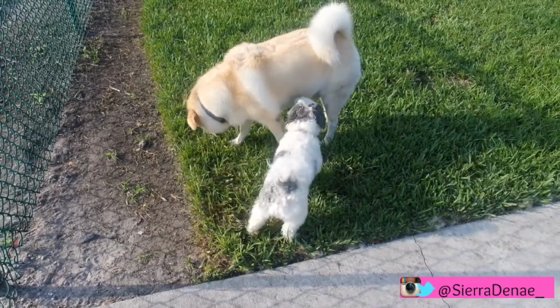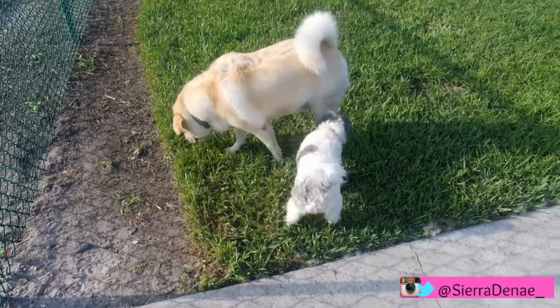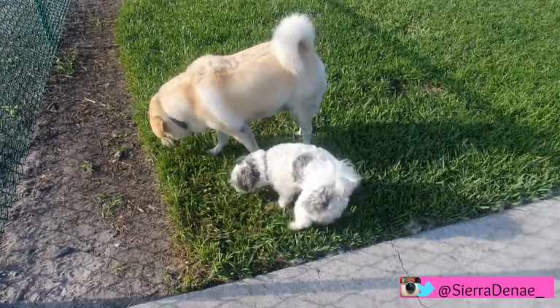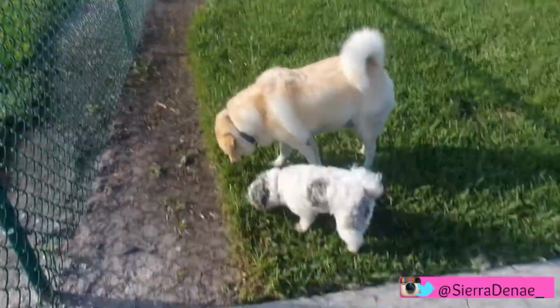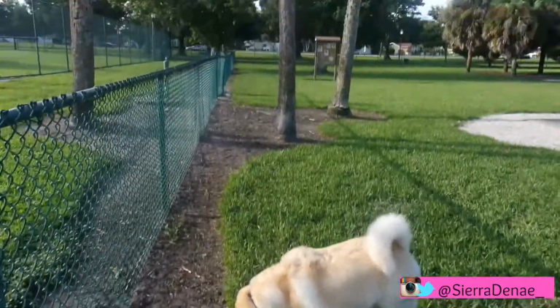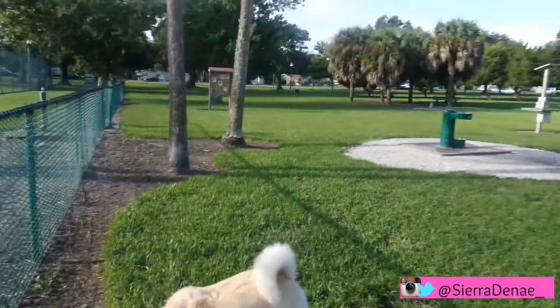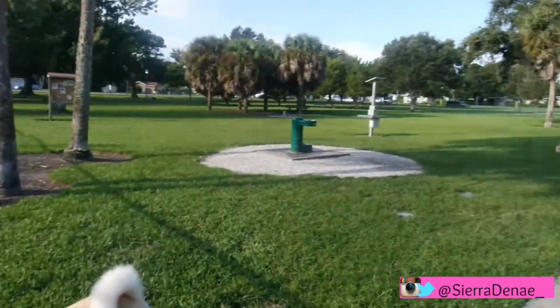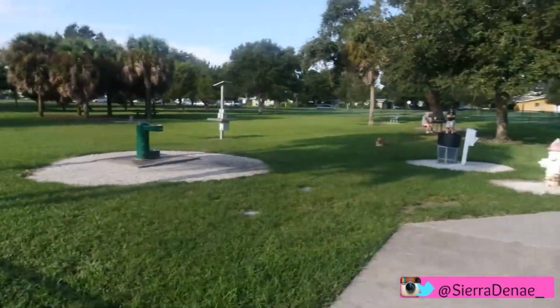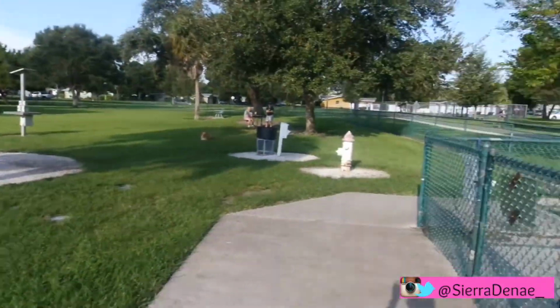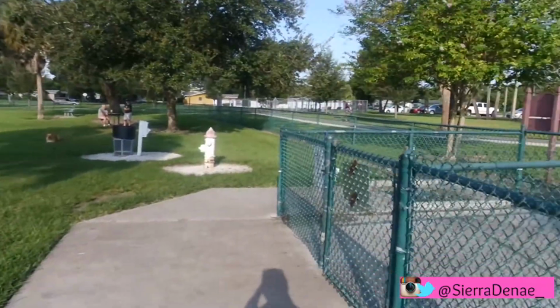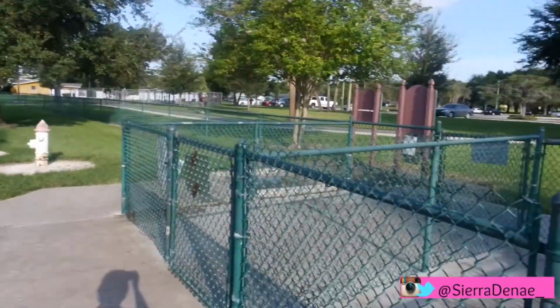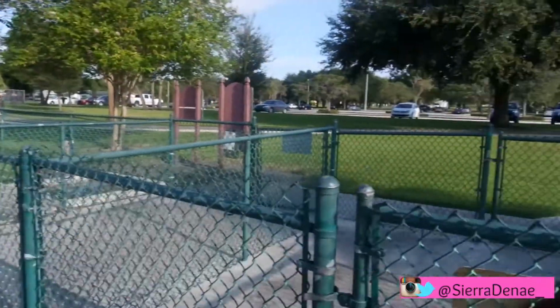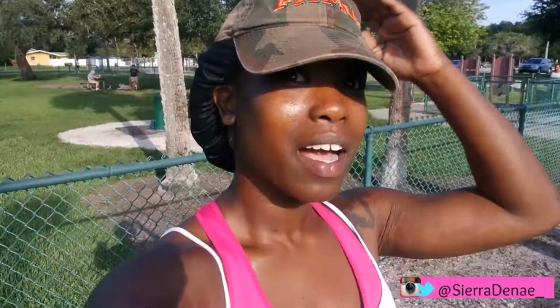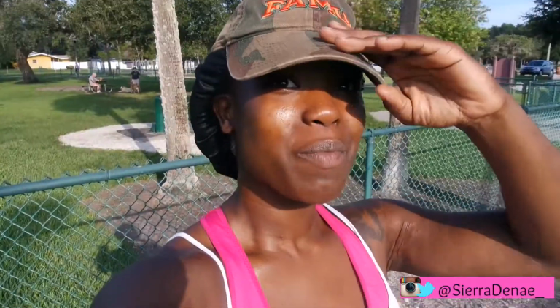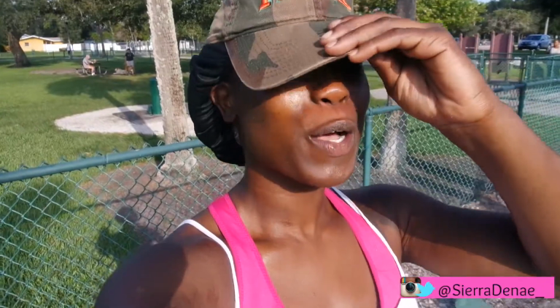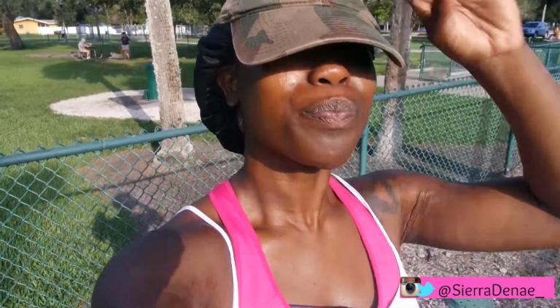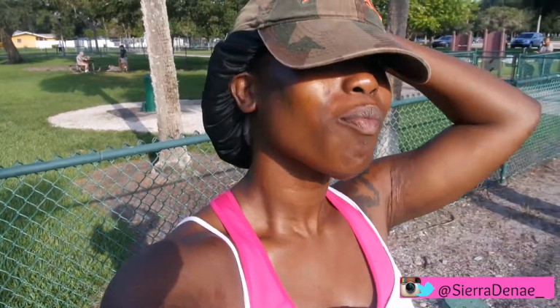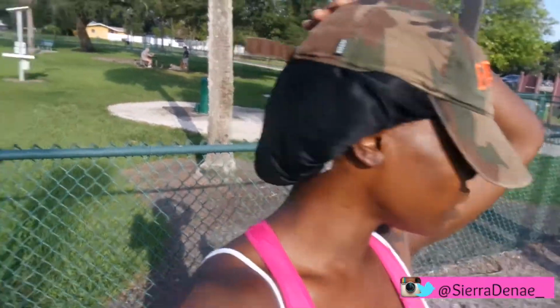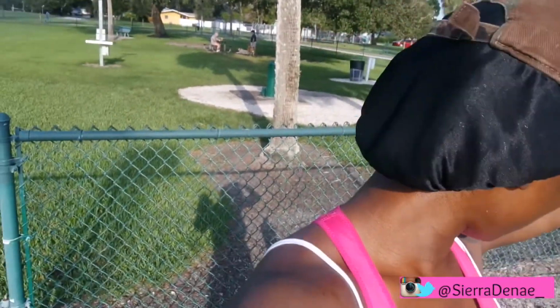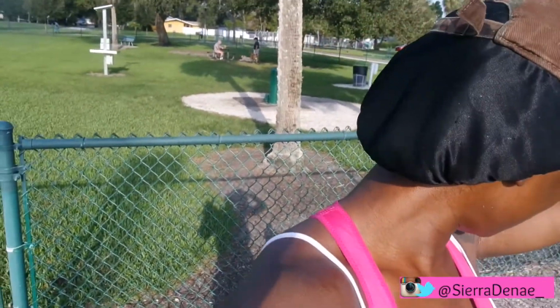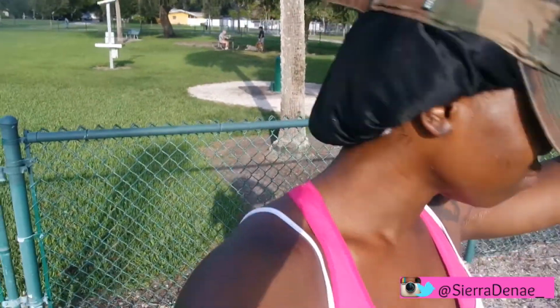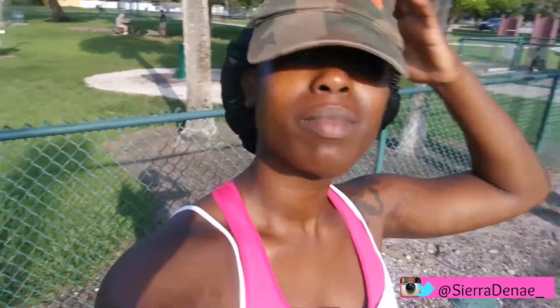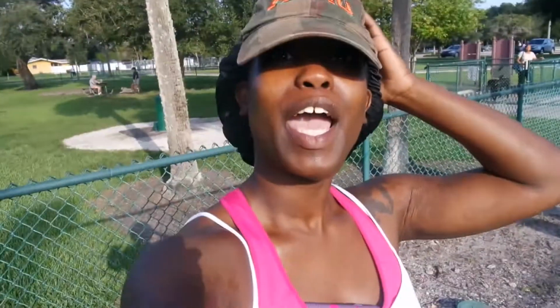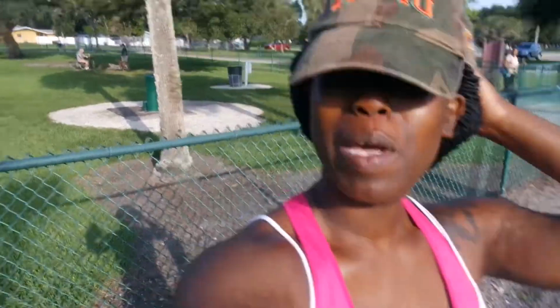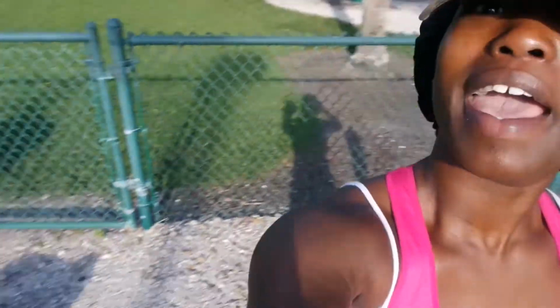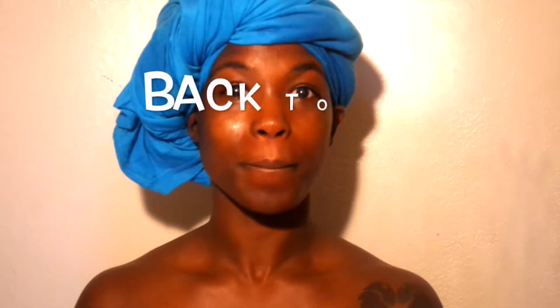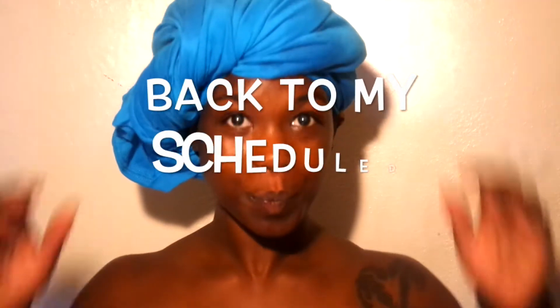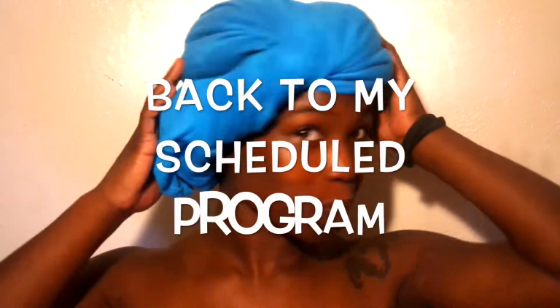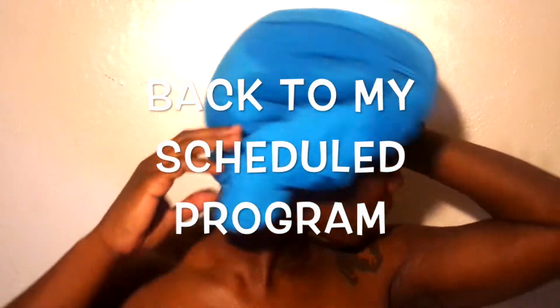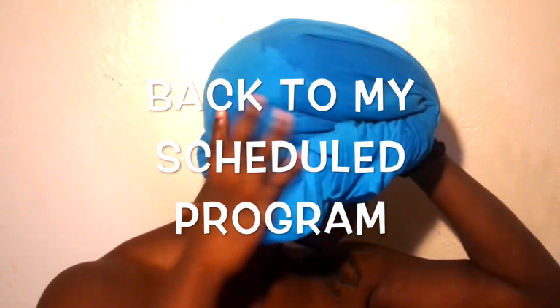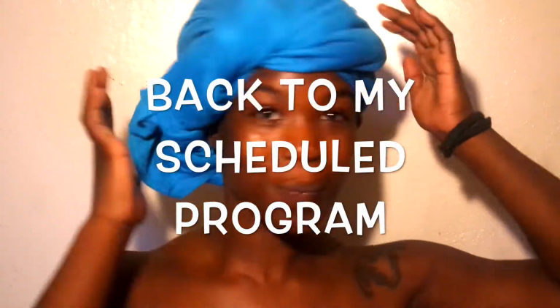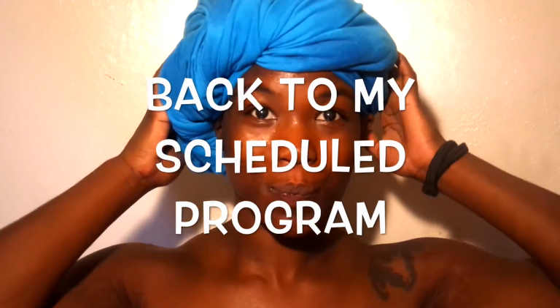And we took a trip to the dog park, as you can see. Just throw on that bonnet and you'll be okay. Alrighty y'all, back to our scheduled program.